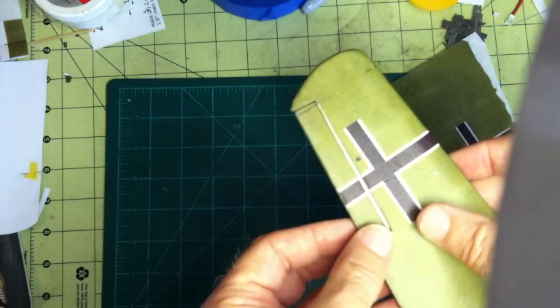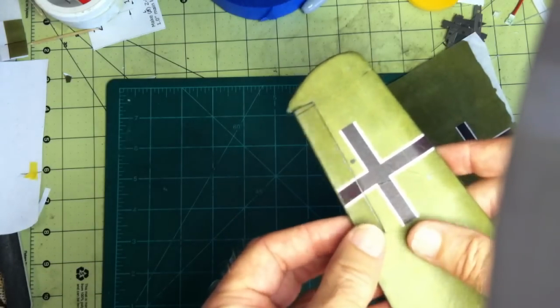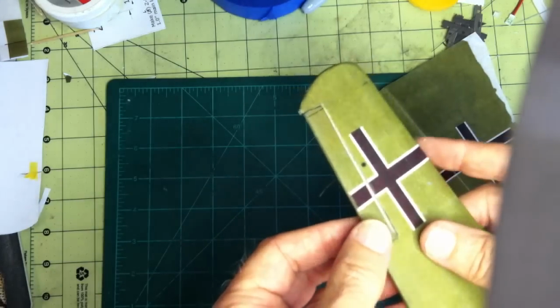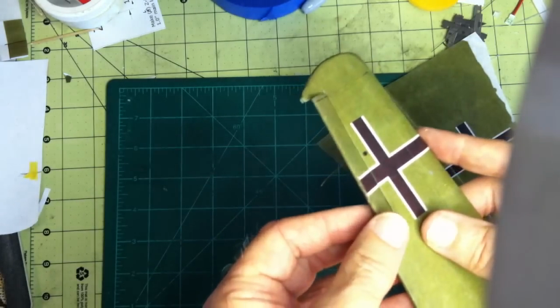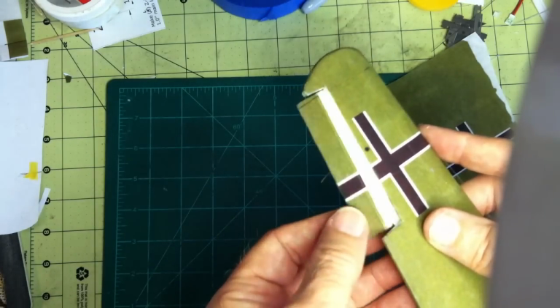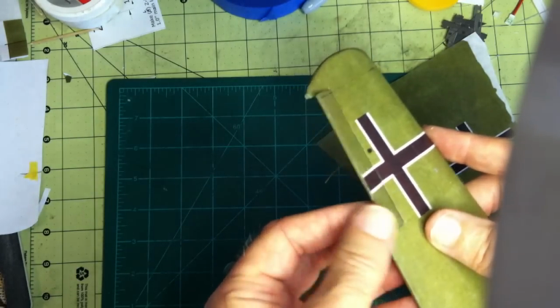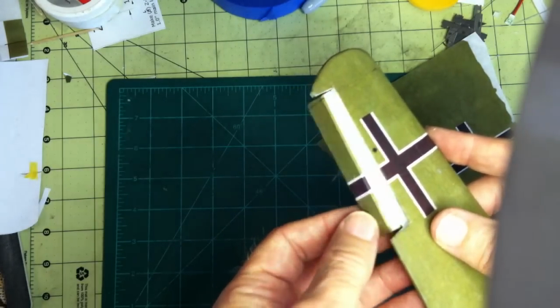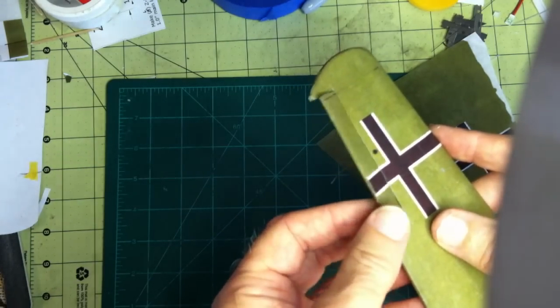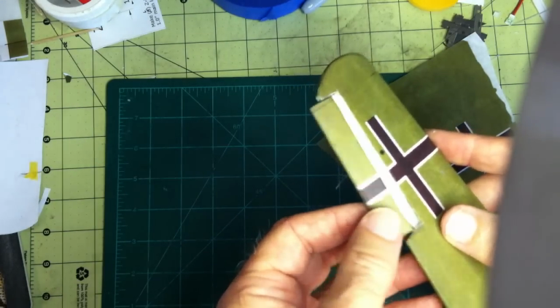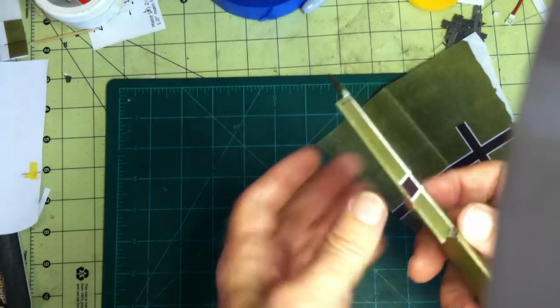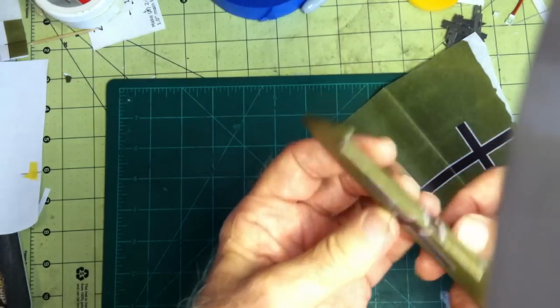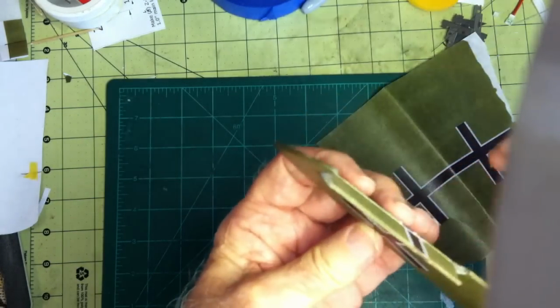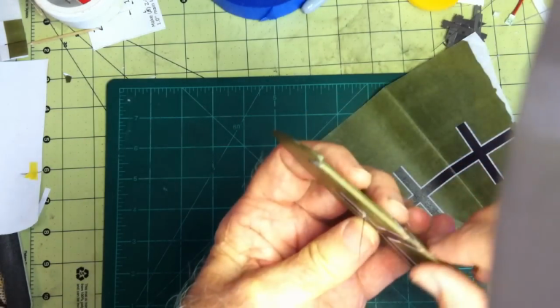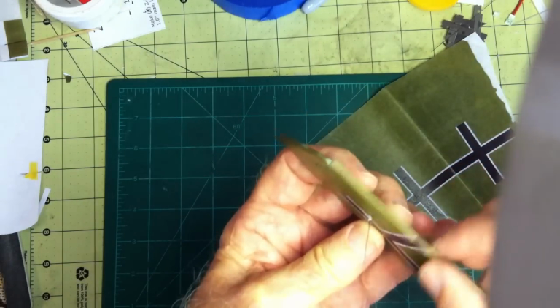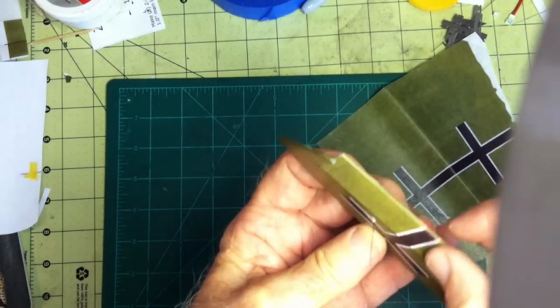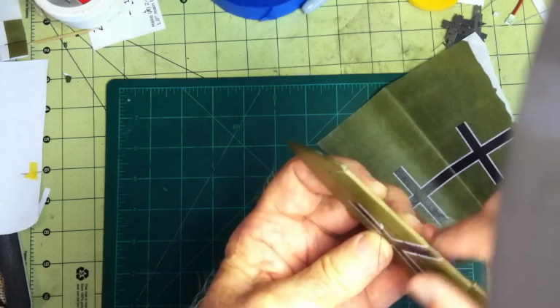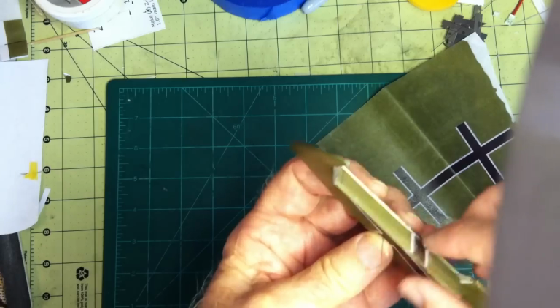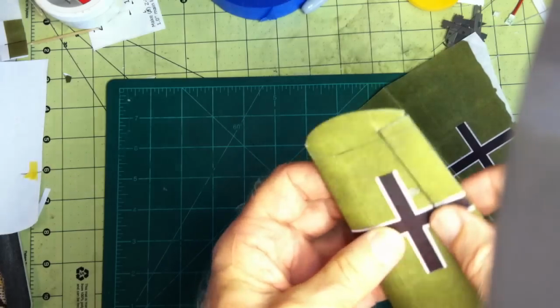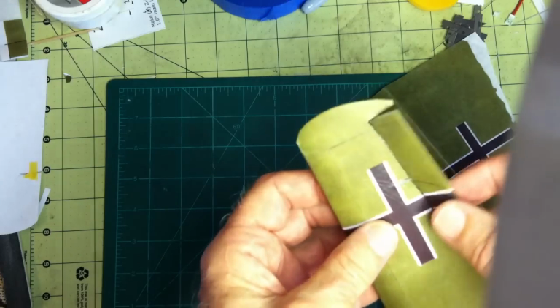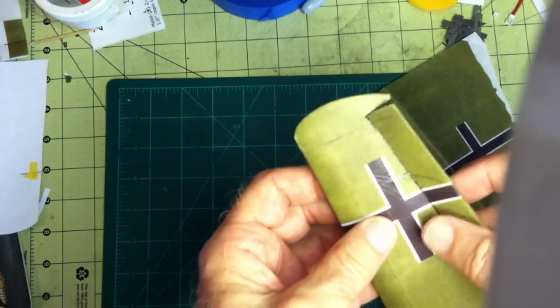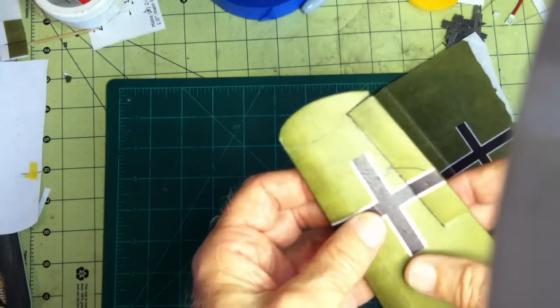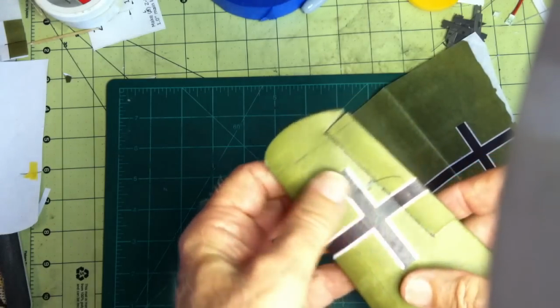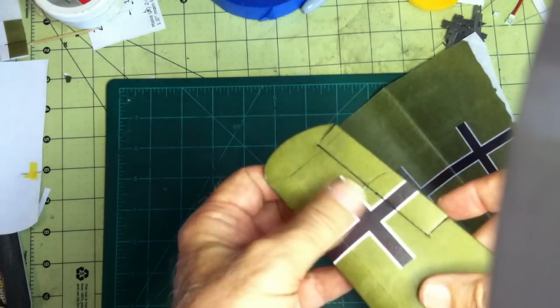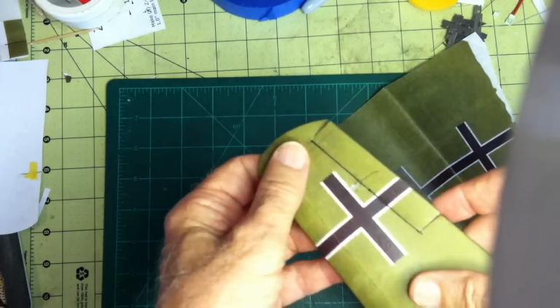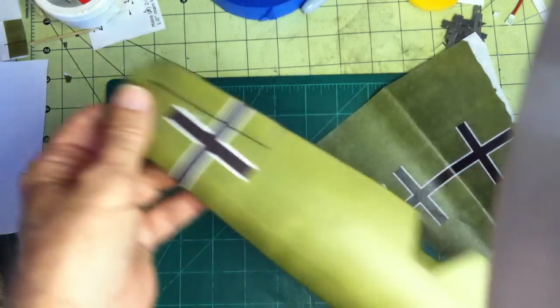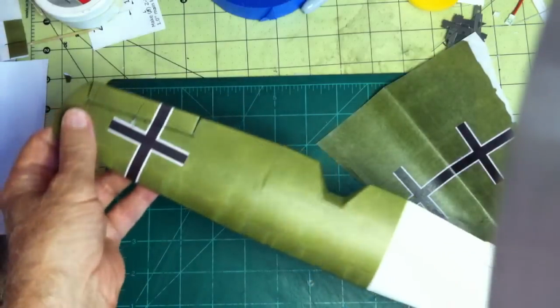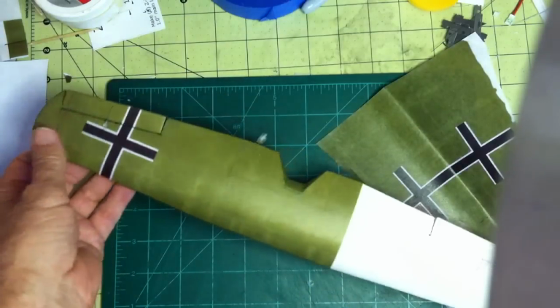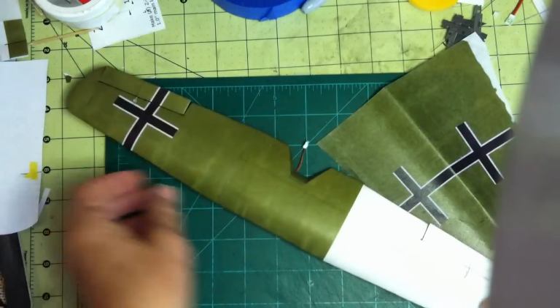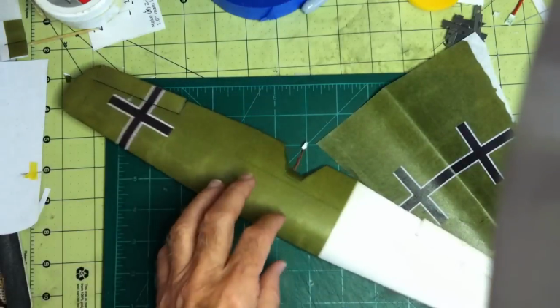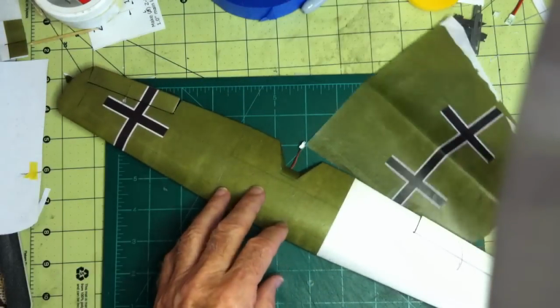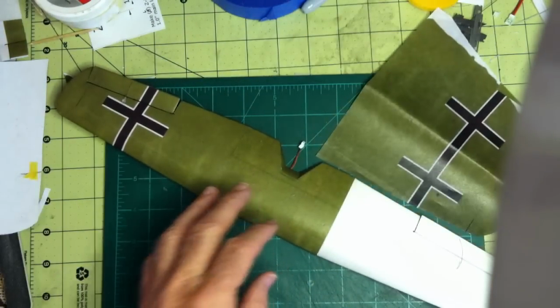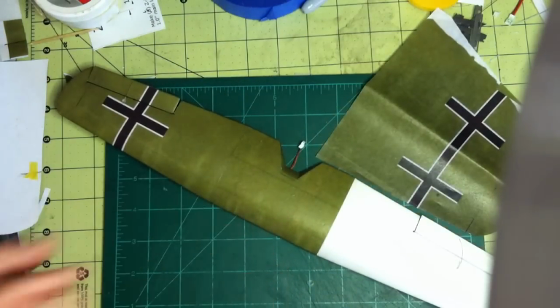And as you can see, there's plenty of deflection for the ailerons. So it came out nice, I like it, and that's how your wing is going to look. Let's take a look.